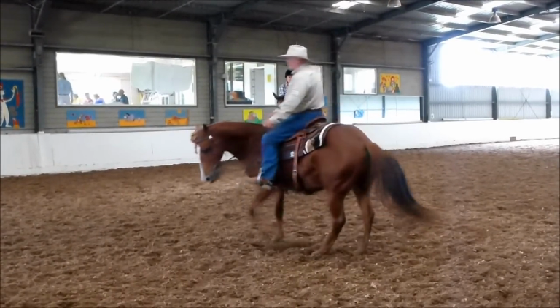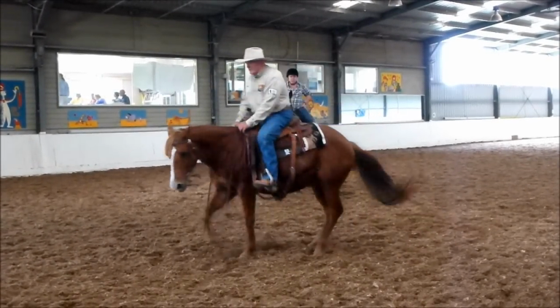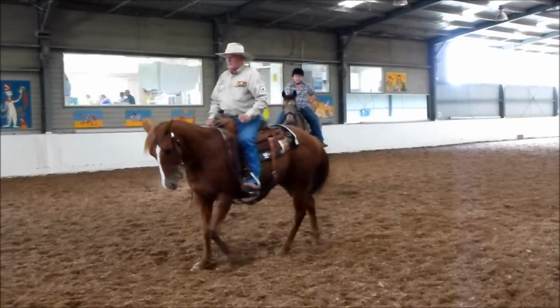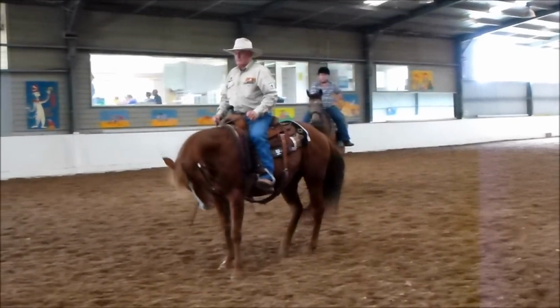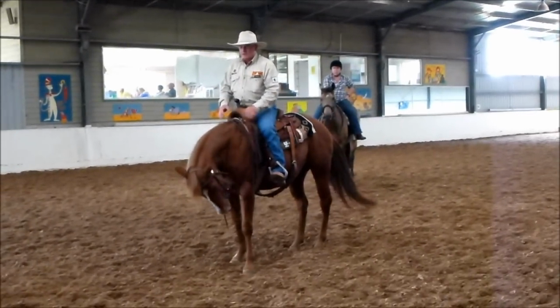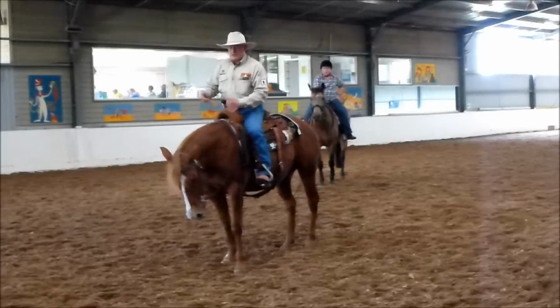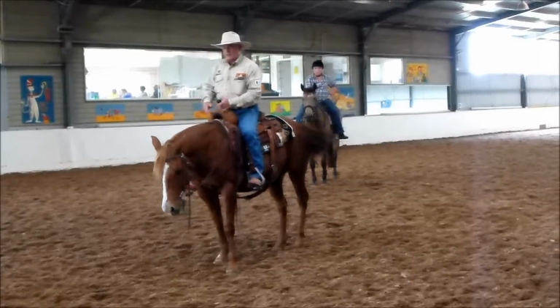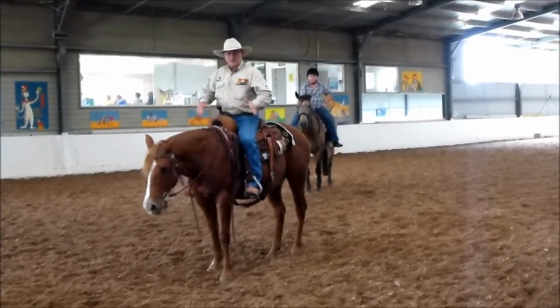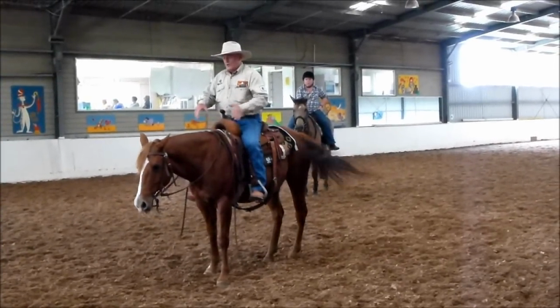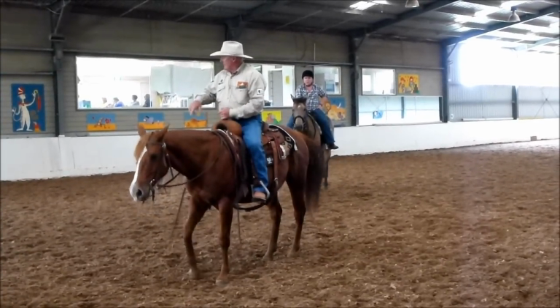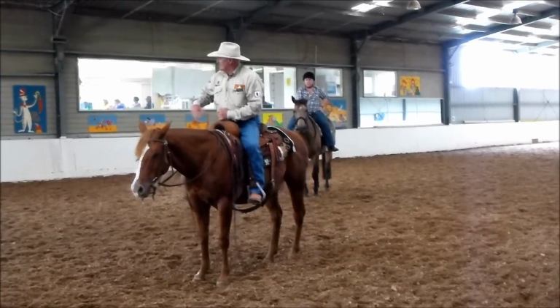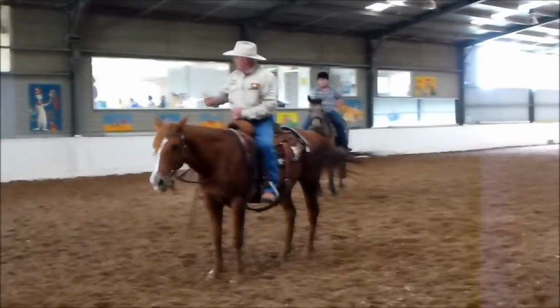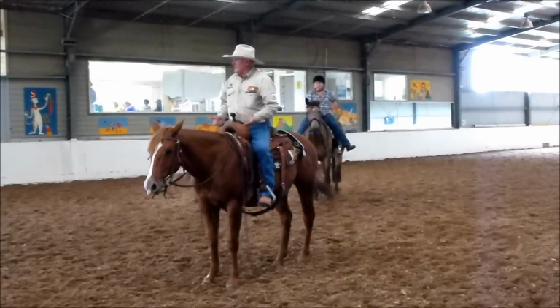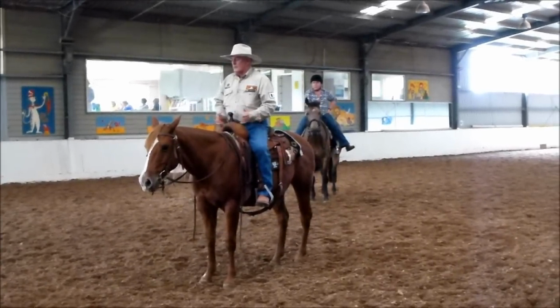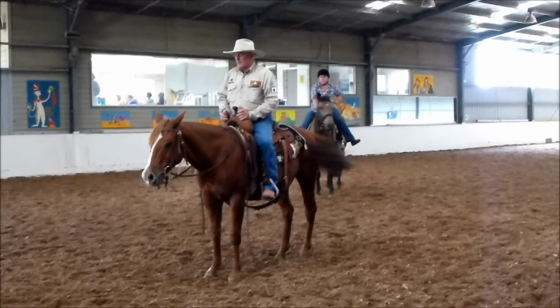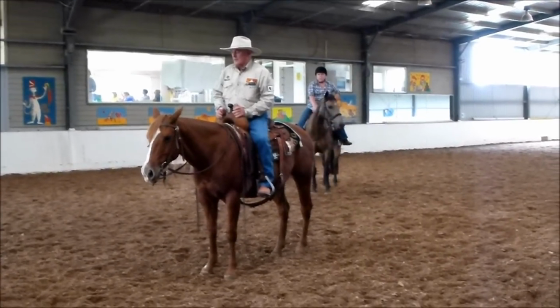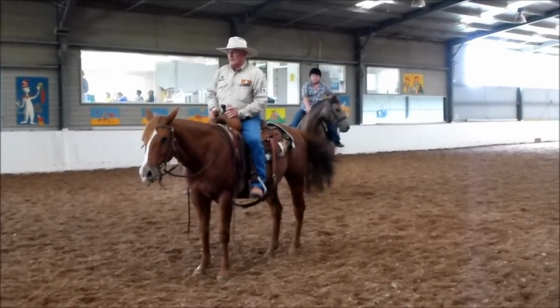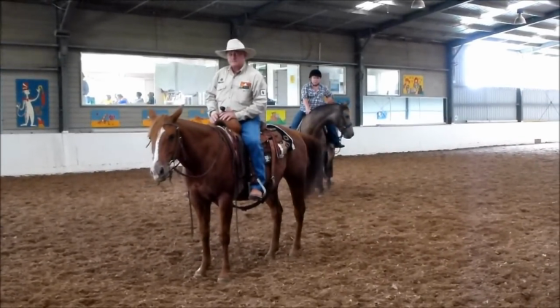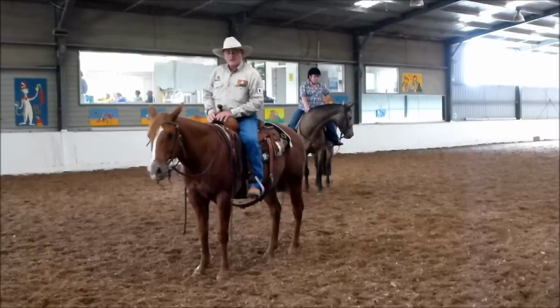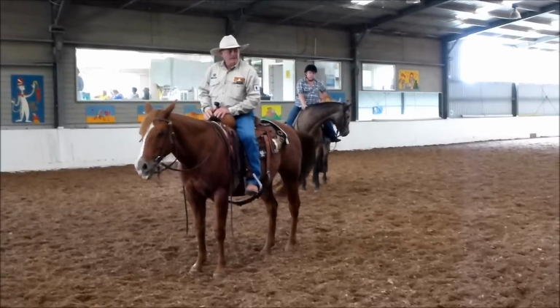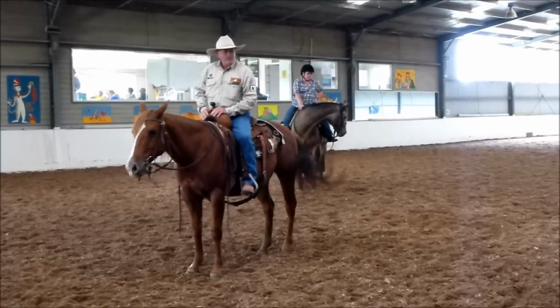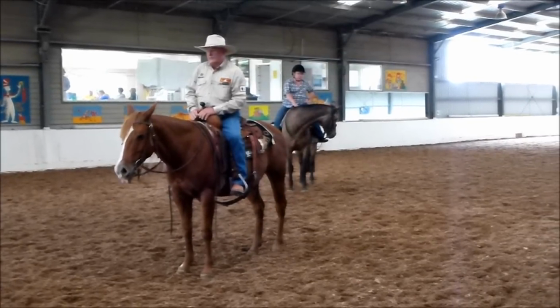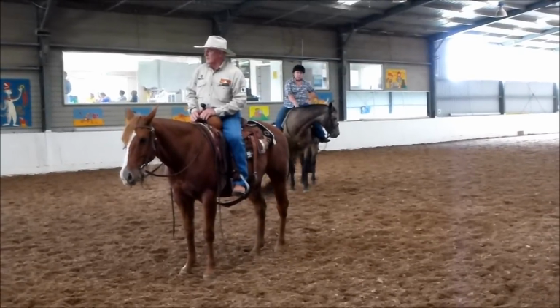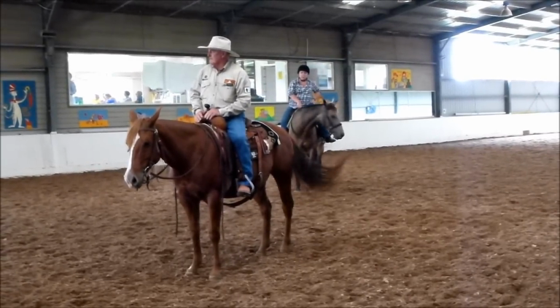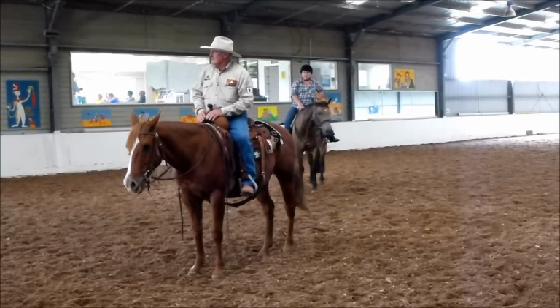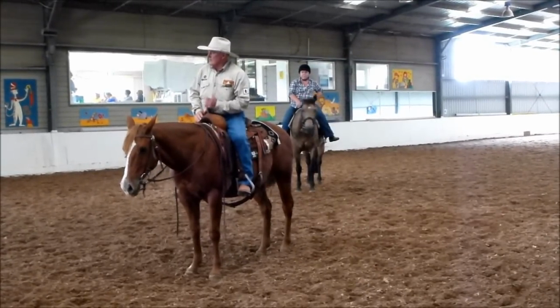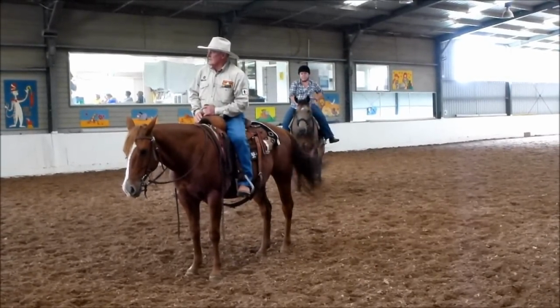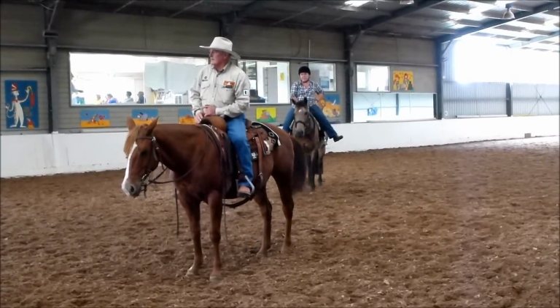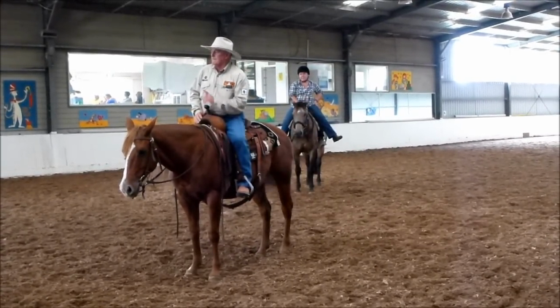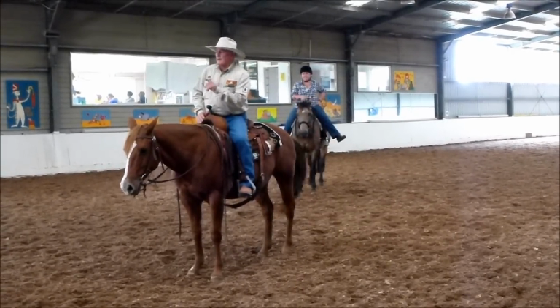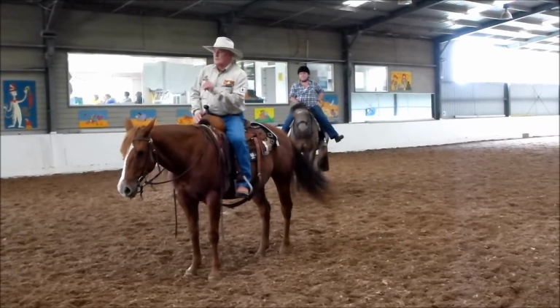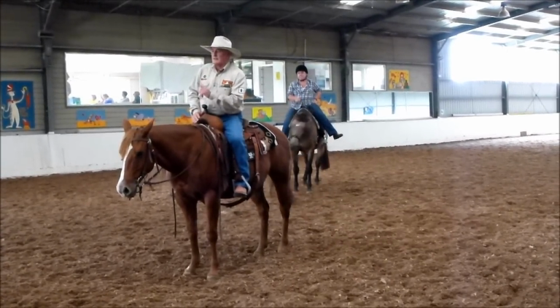Very nice. So you can start, you know, using your imagination and start weaving one maneuver into another maneuver and build on what you're doing. Okay, use your imagination. Any questions? Do you understand? Thank you.